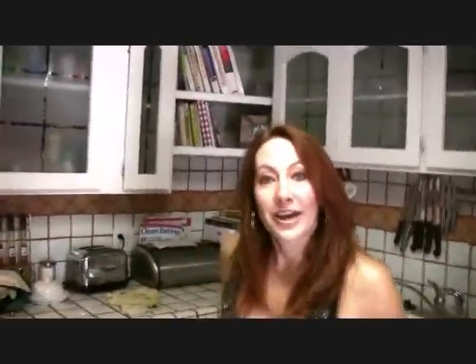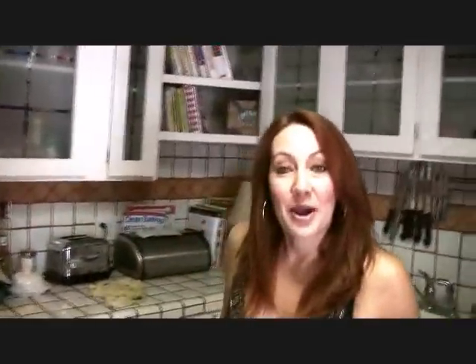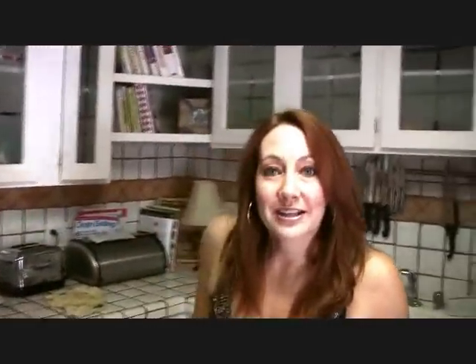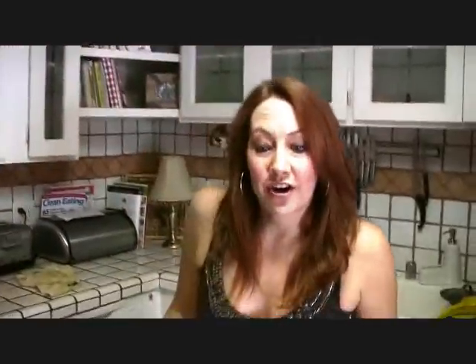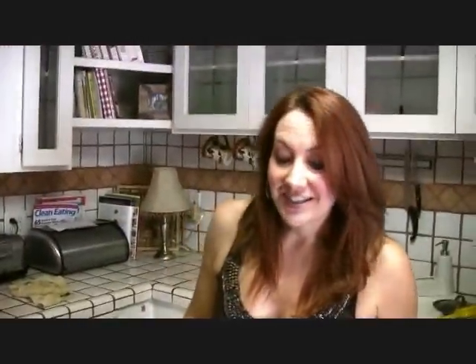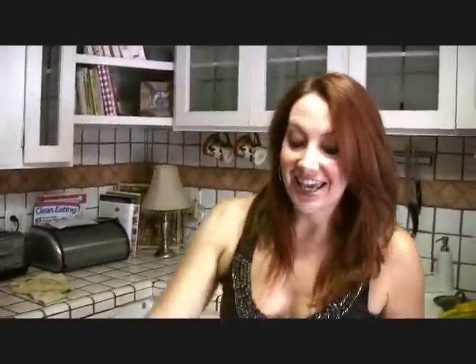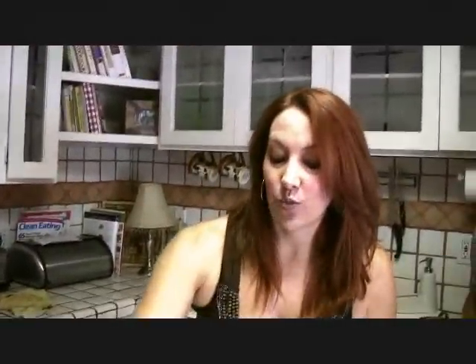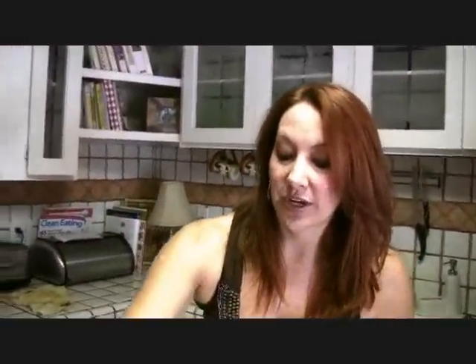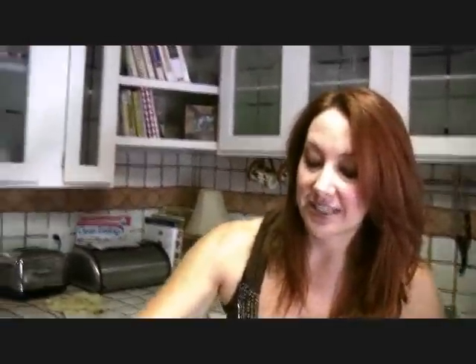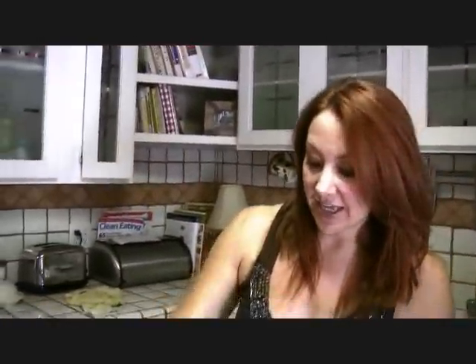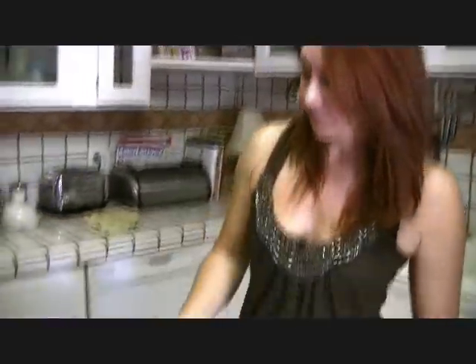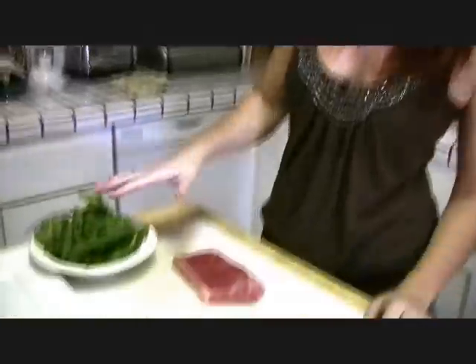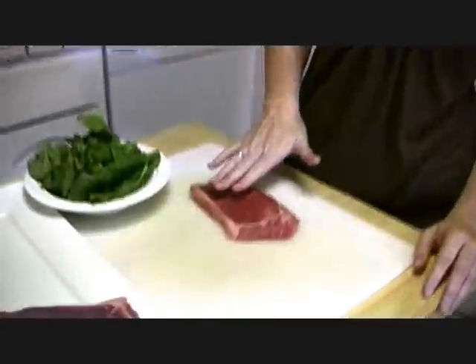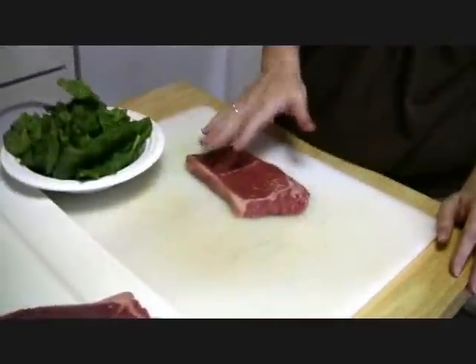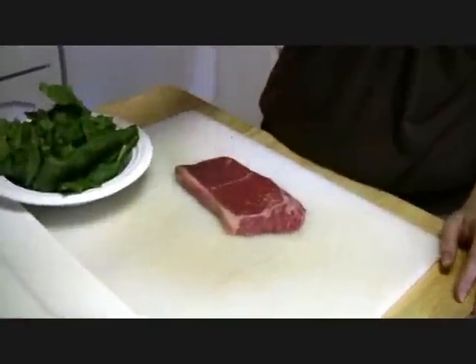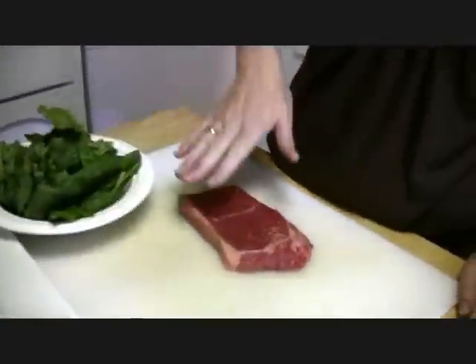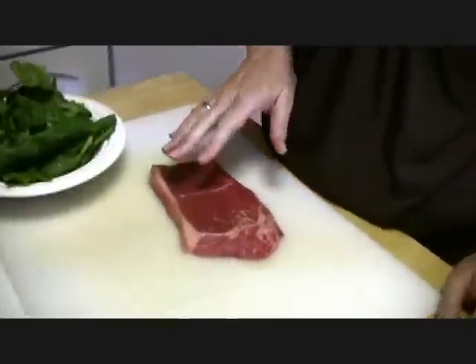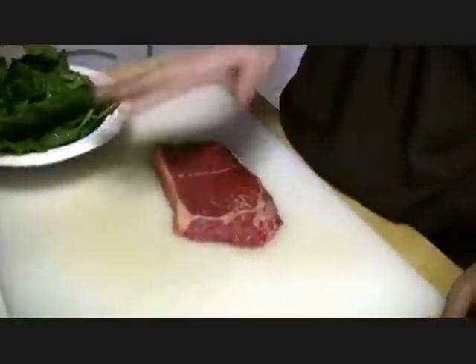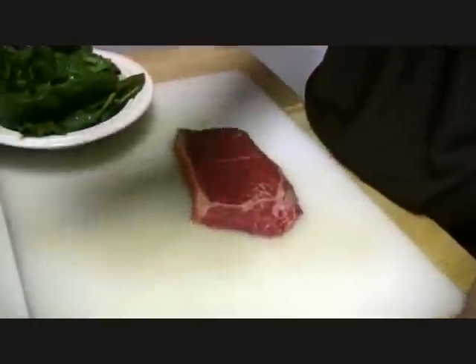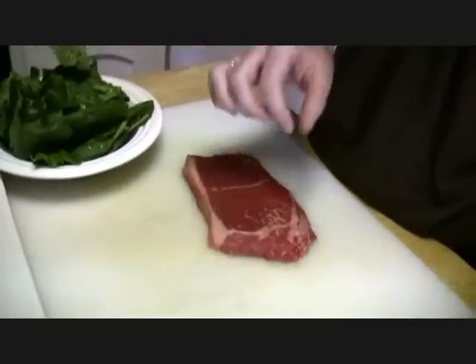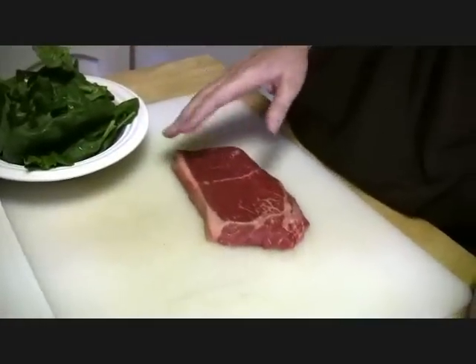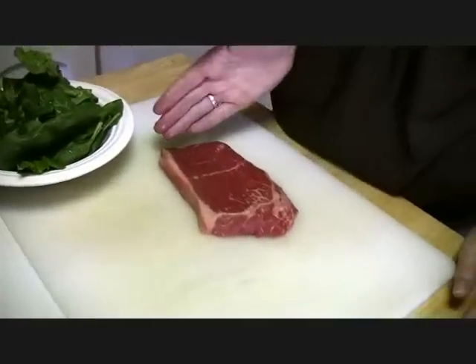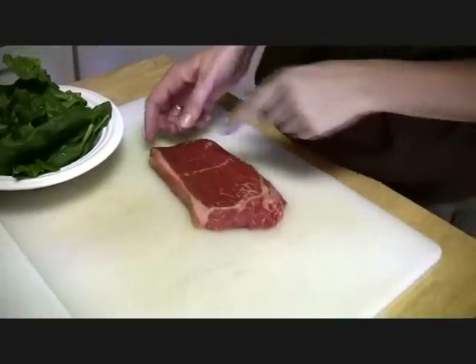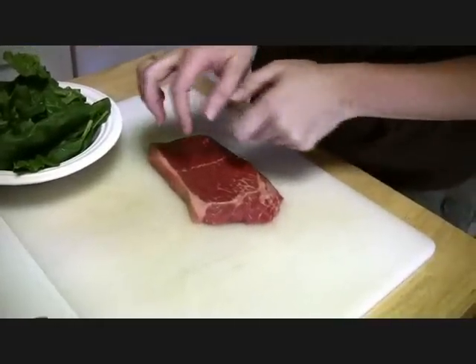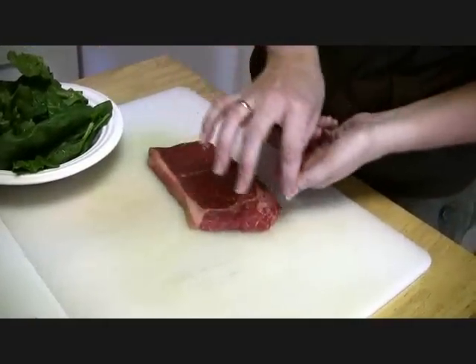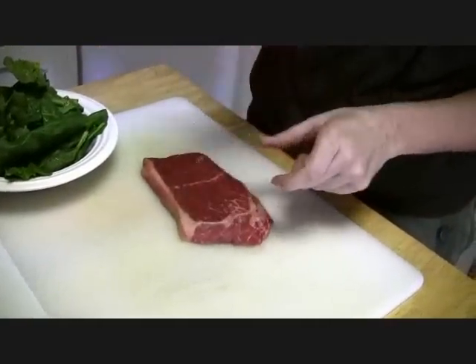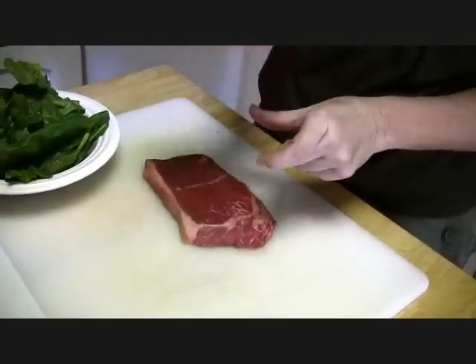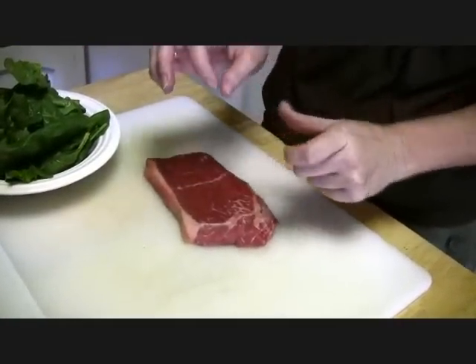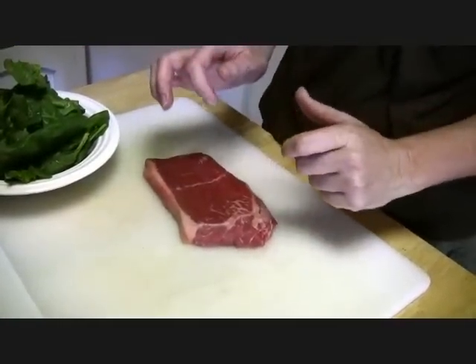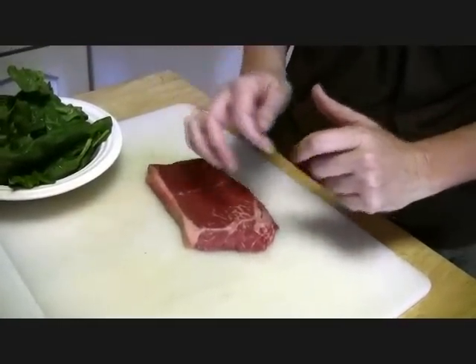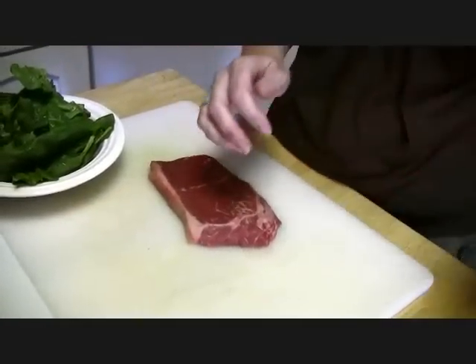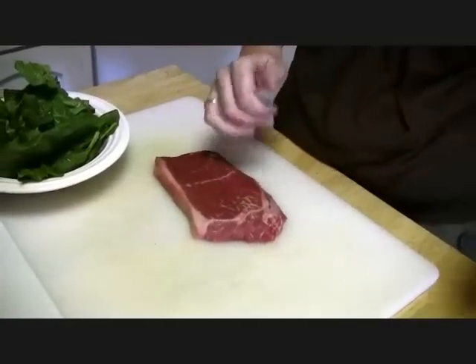Now we're going to get started on the steaks. We're going to take a steak, put some spinach on it, some roasted red peppers, some feta or goat cheese, and we're going to roll them up, stick them with a toothpick, and put them on the grill.